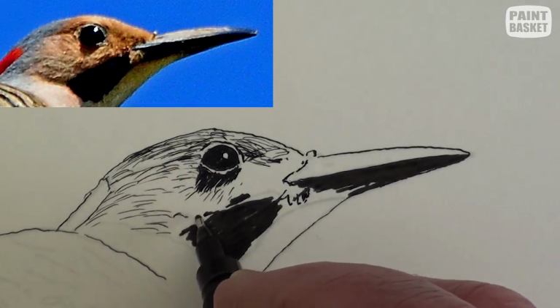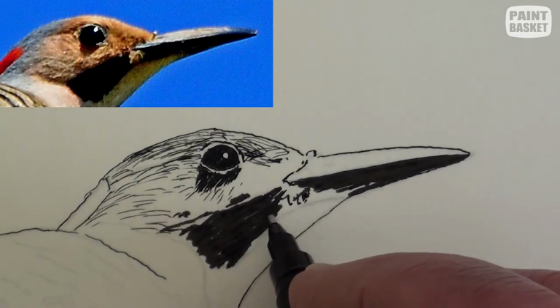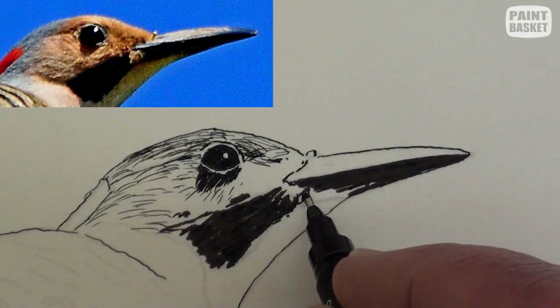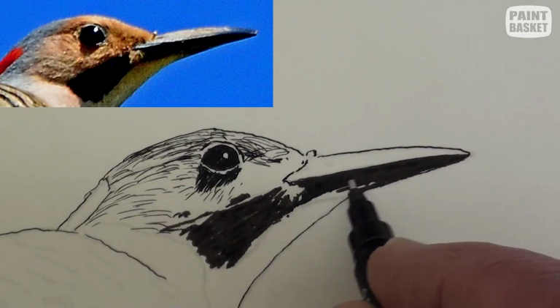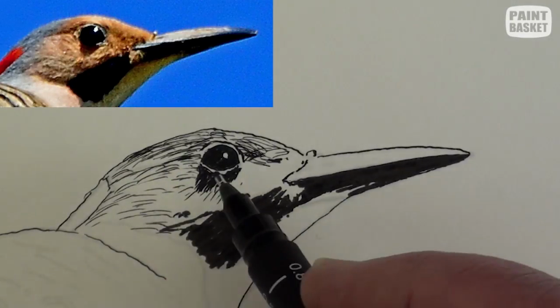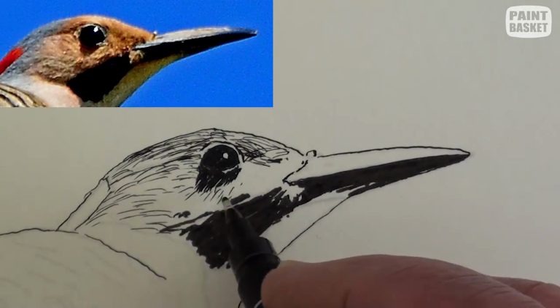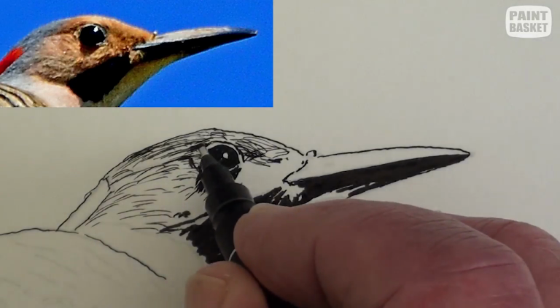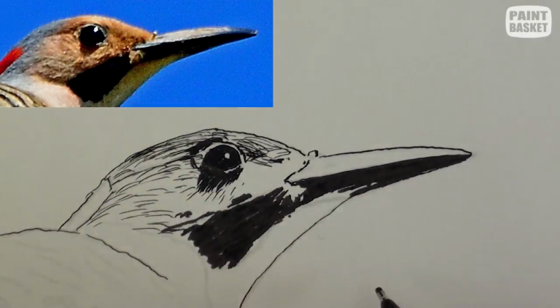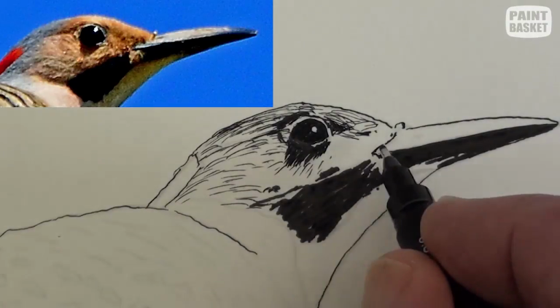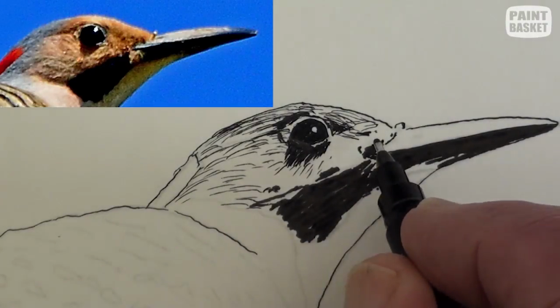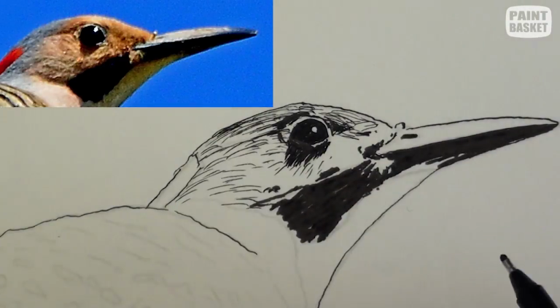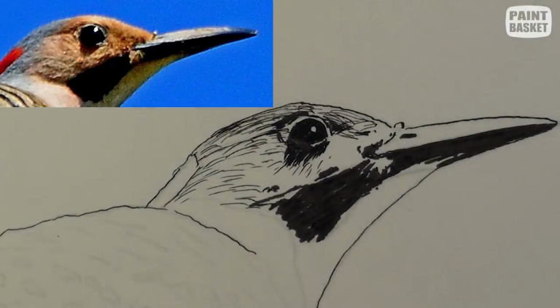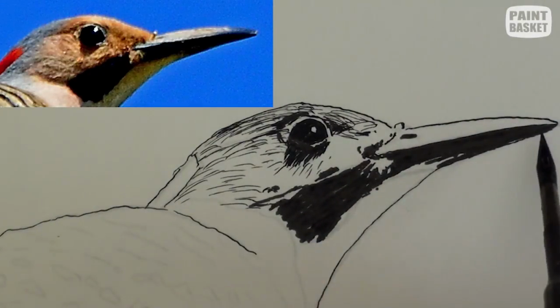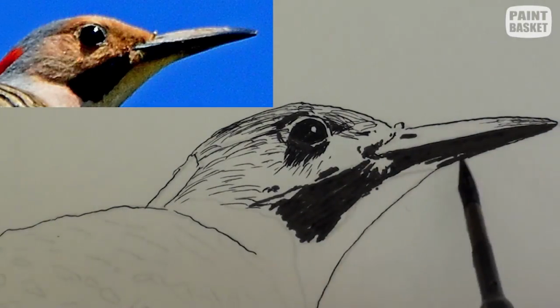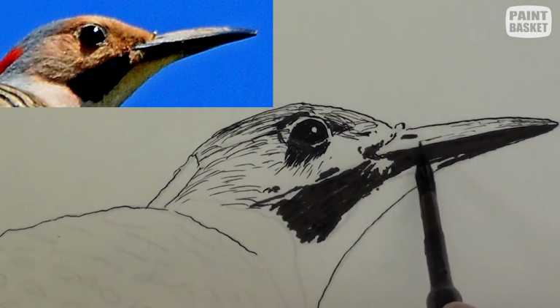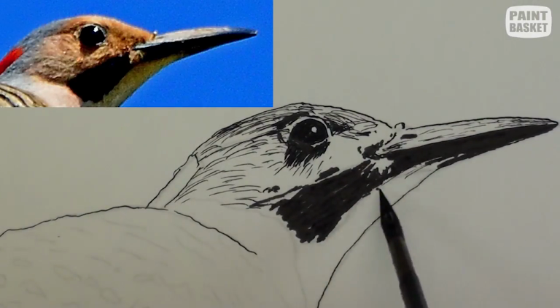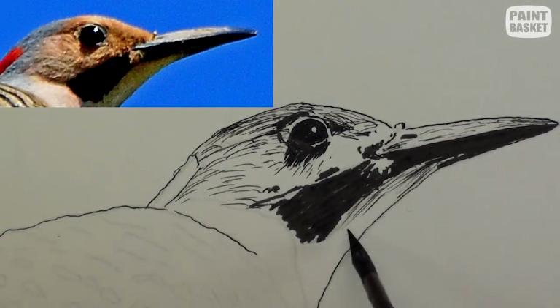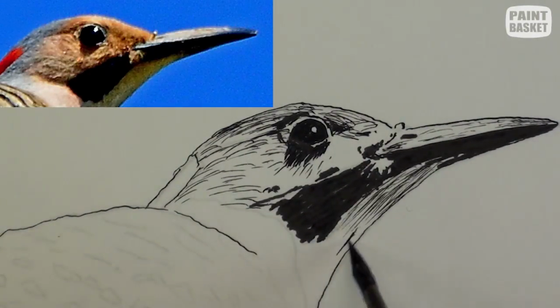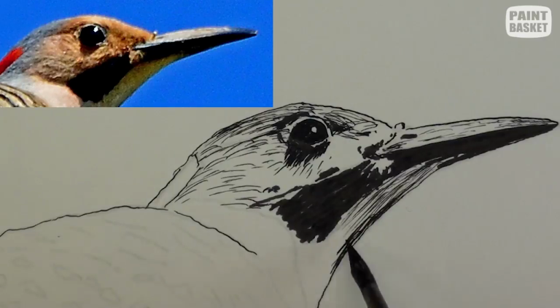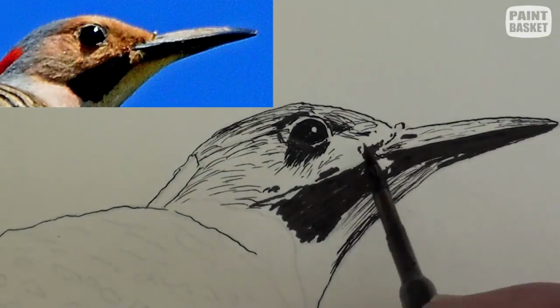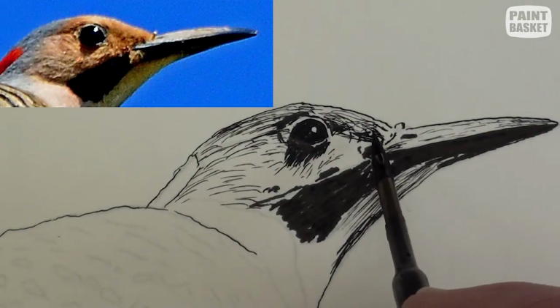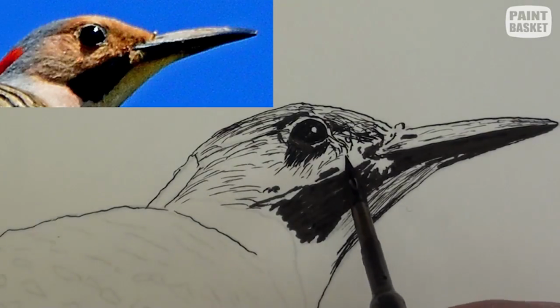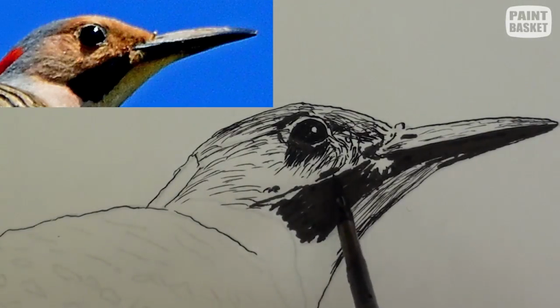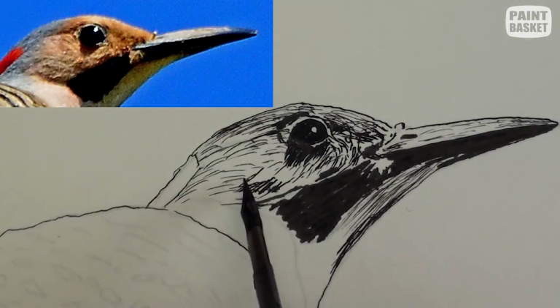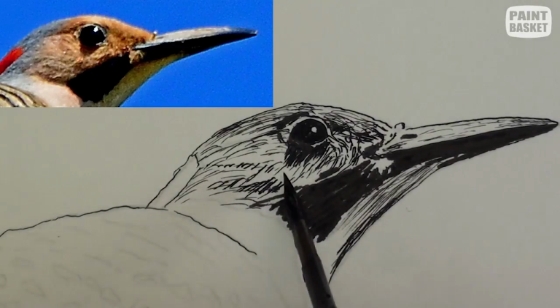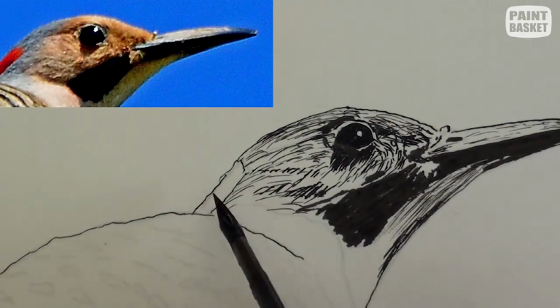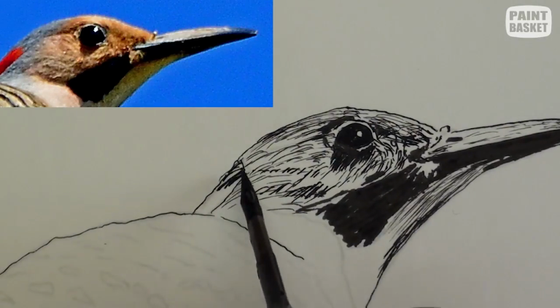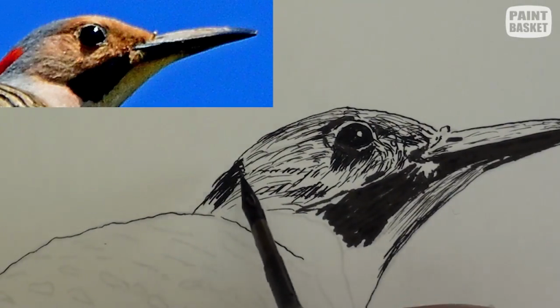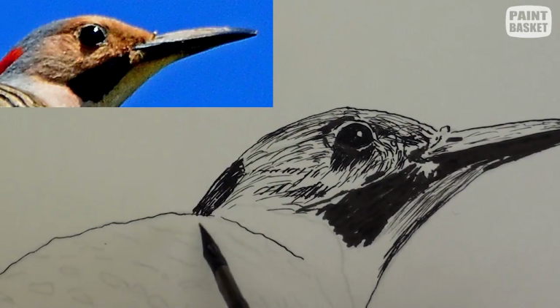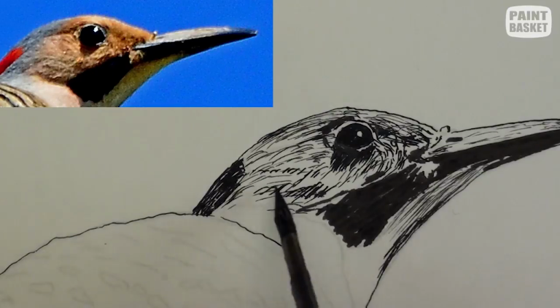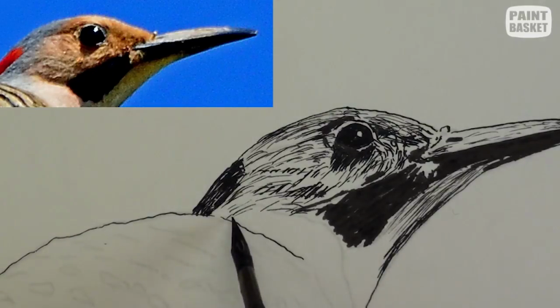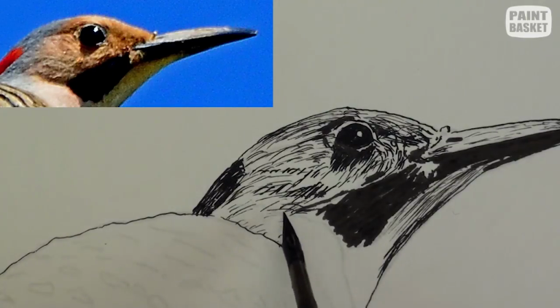The underside of the beak is in very deep shade. Use a 0.5 nib to block in these deep blacks. Coming back to the mapping pen, add in all the other lines to build up the moulding or shape of the head.